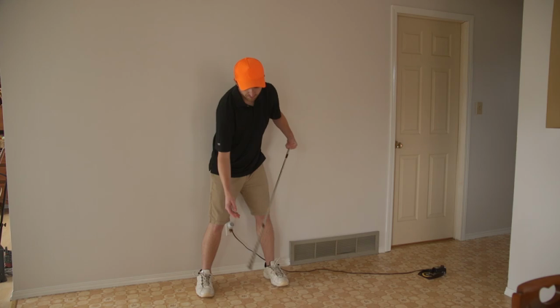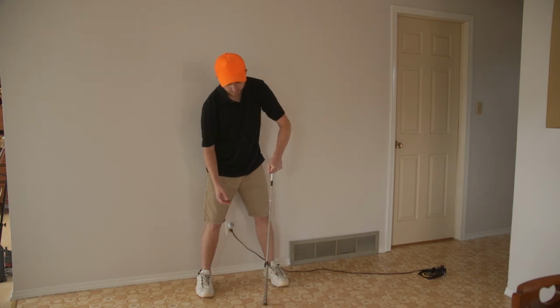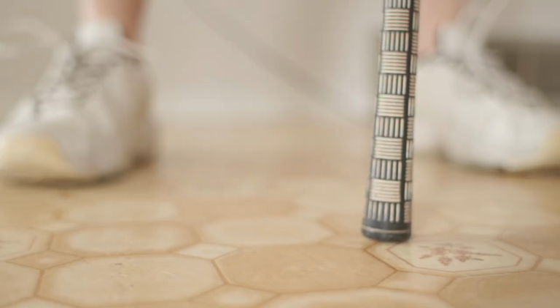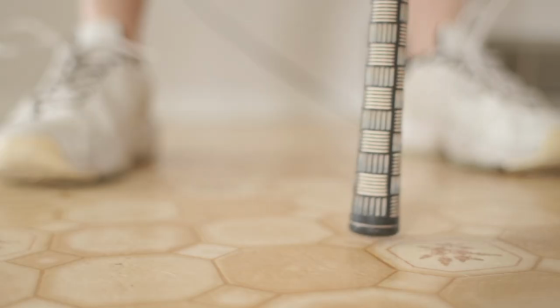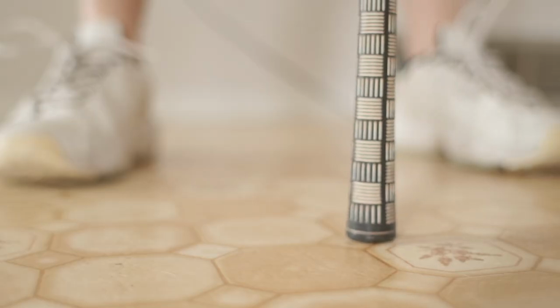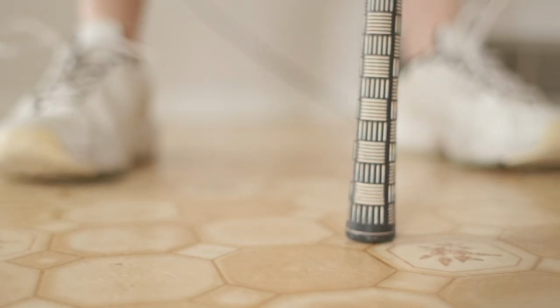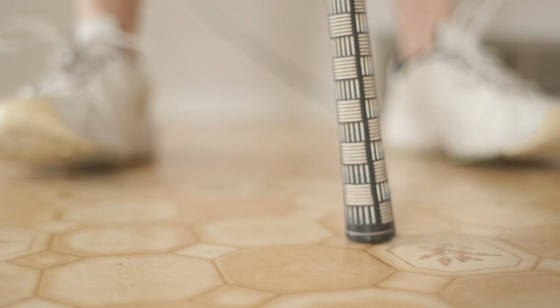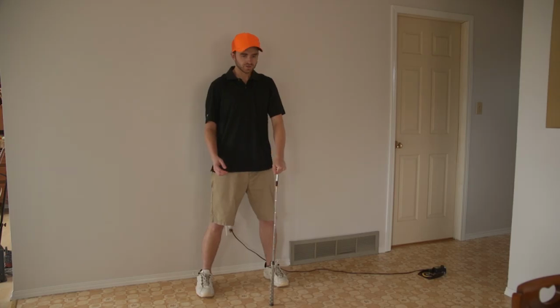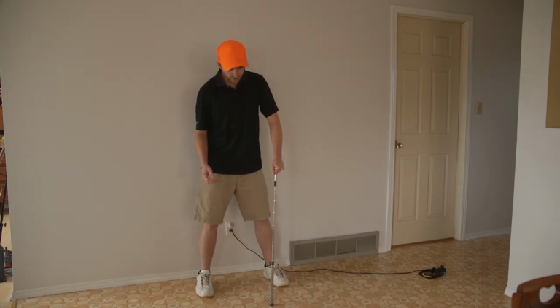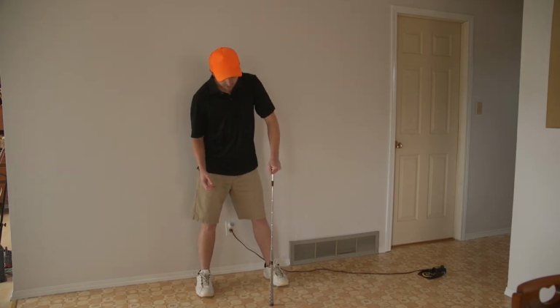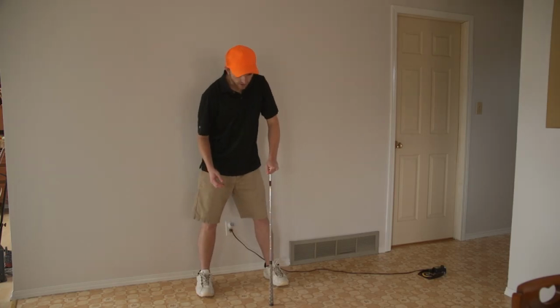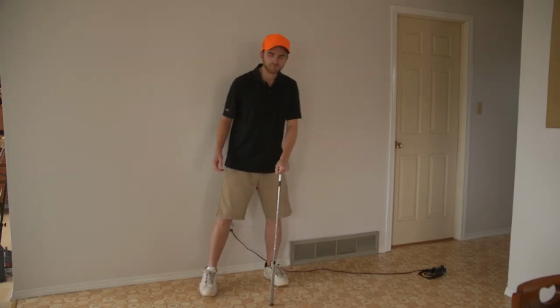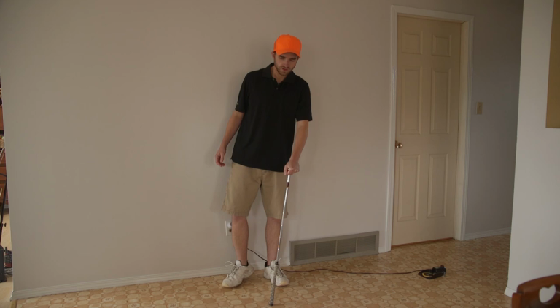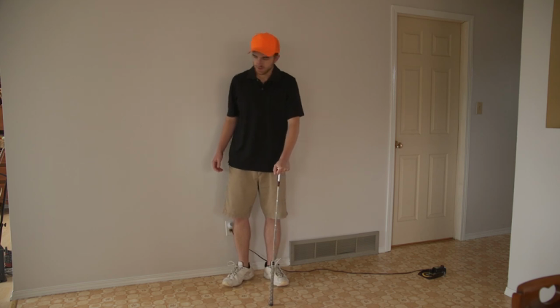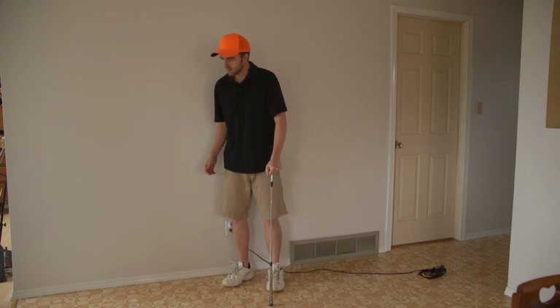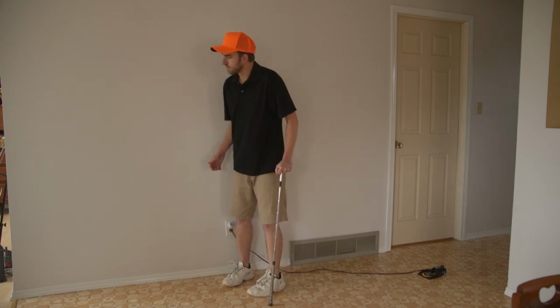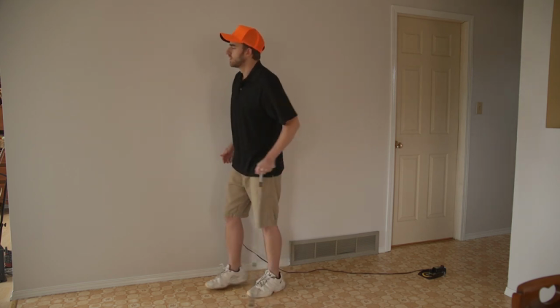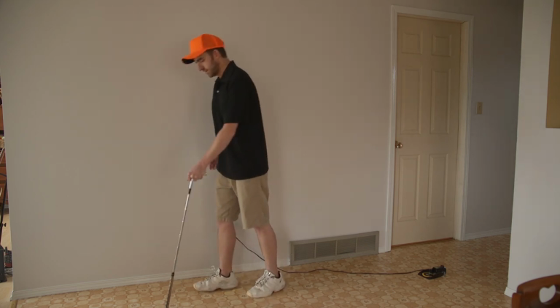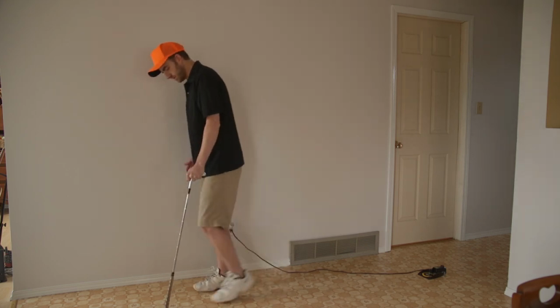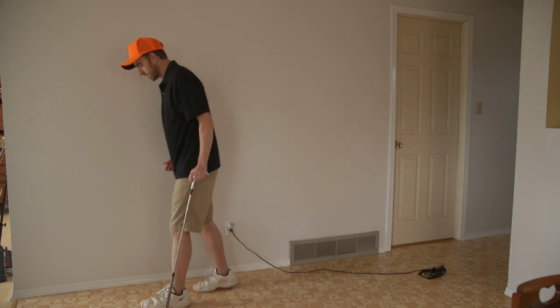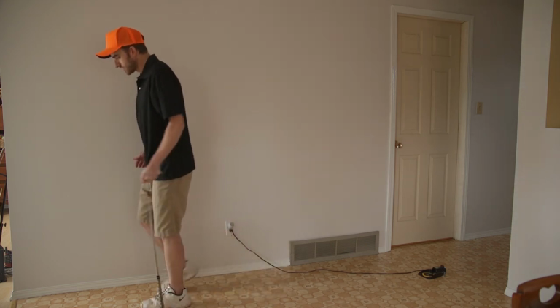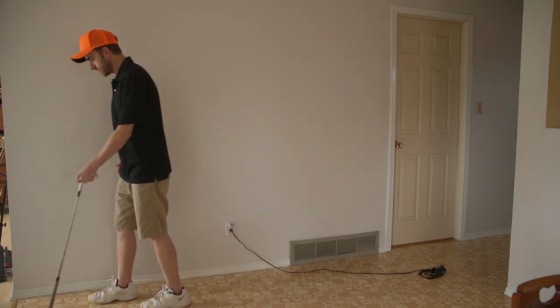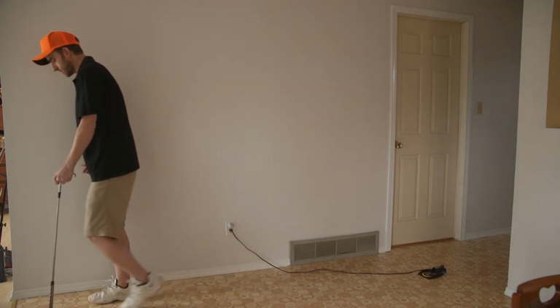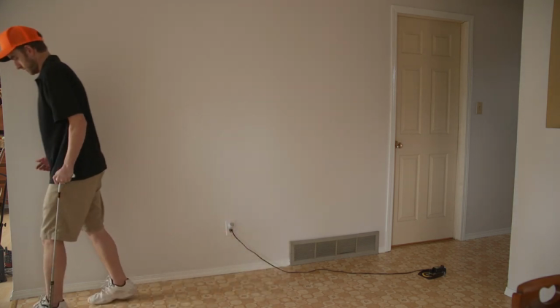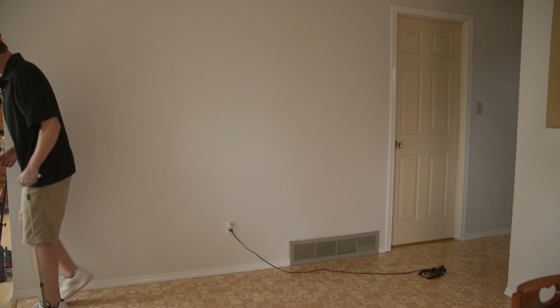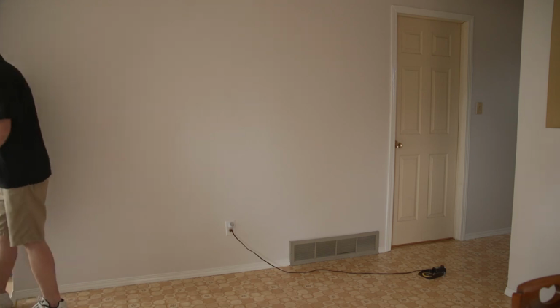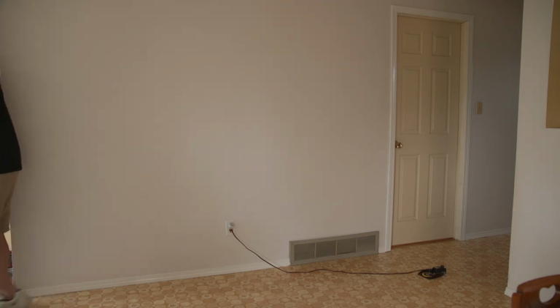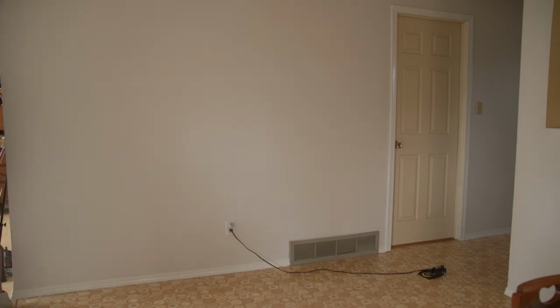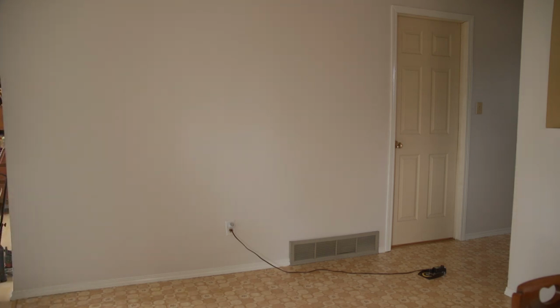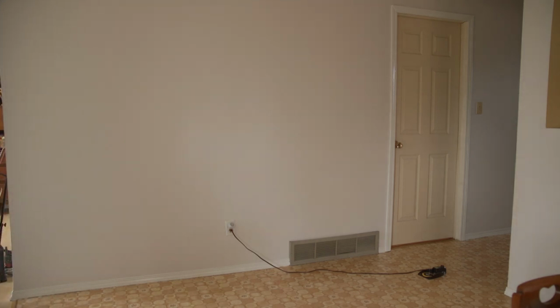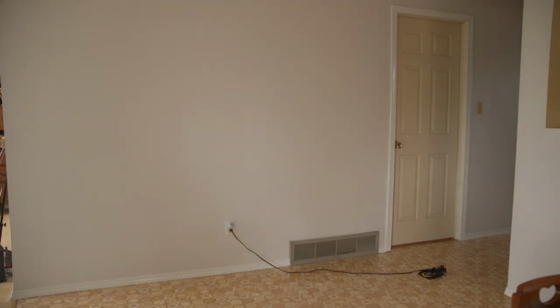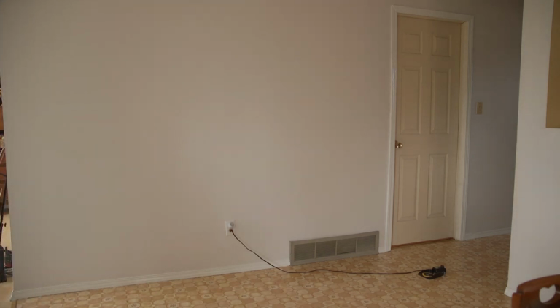The rubber at the bottom here means it won't scratch the ground, so that's an excellent cane — and as you can see, it works just like a cane does.